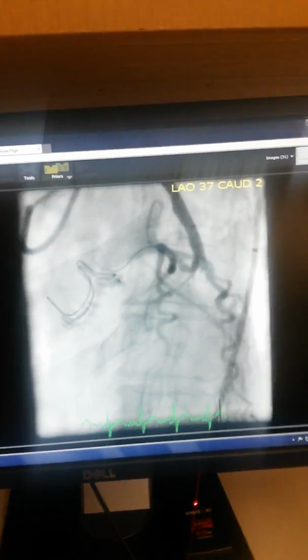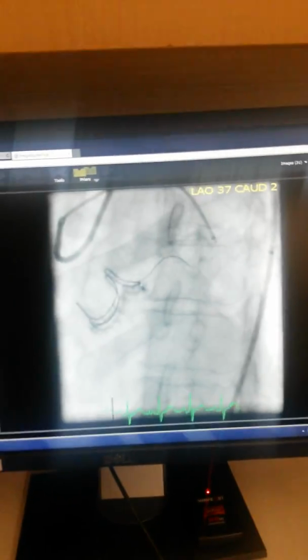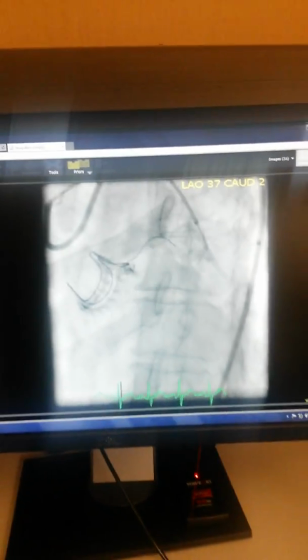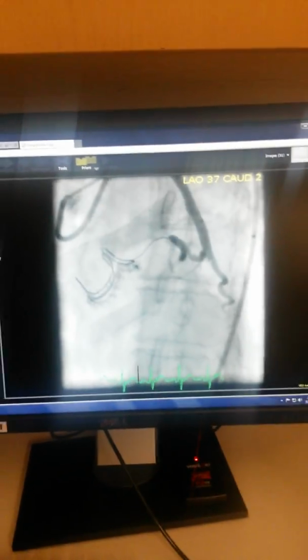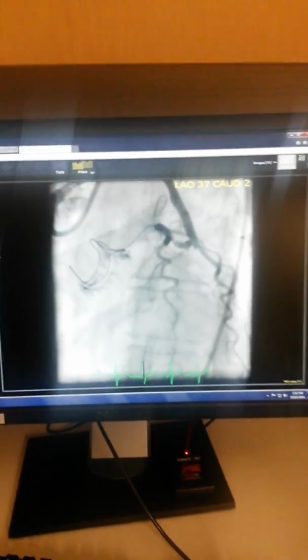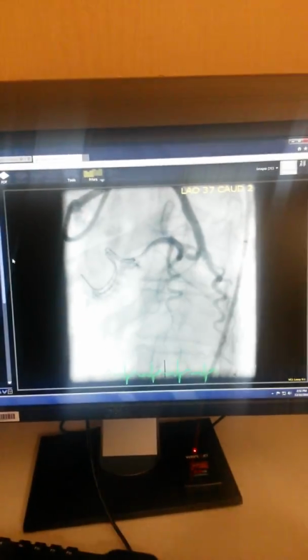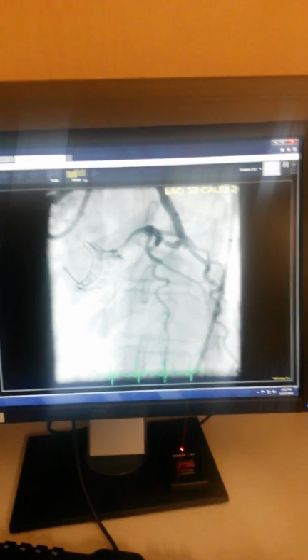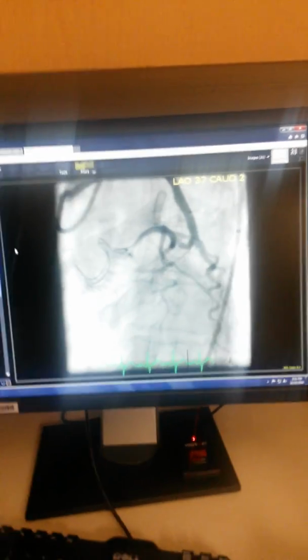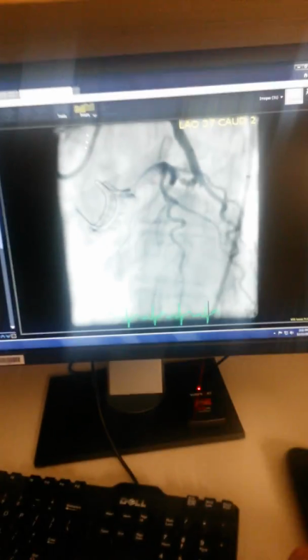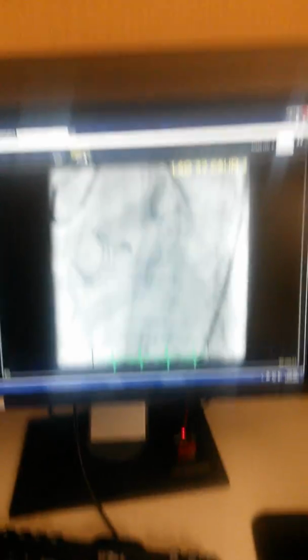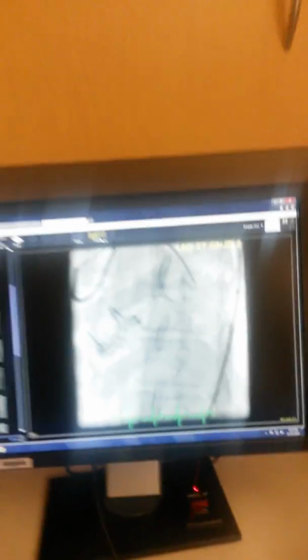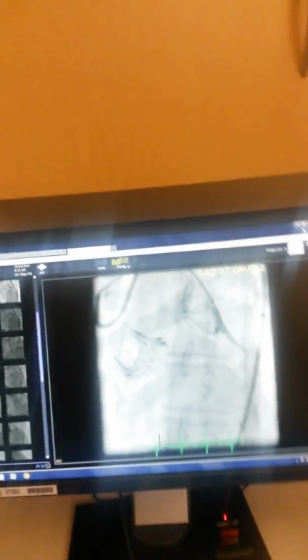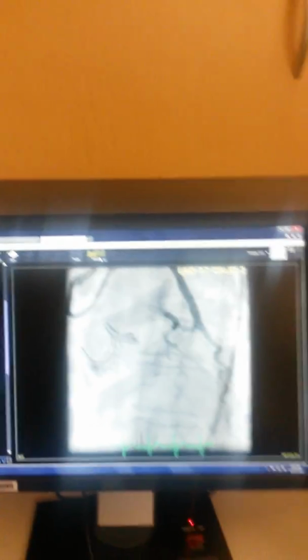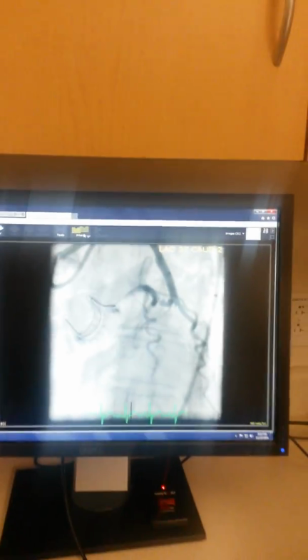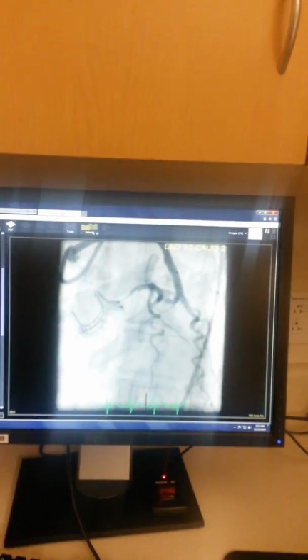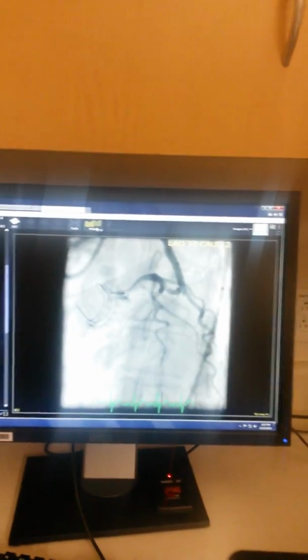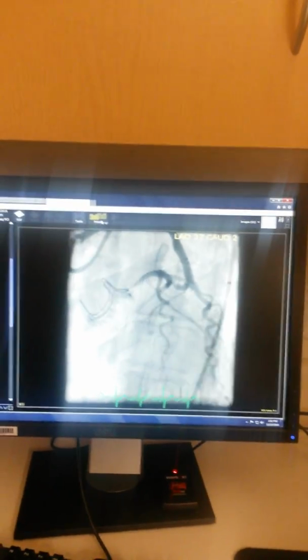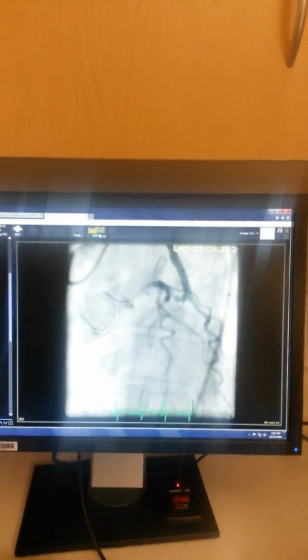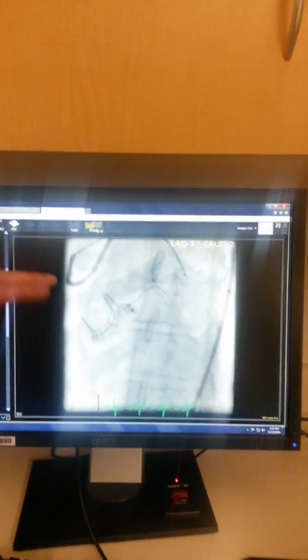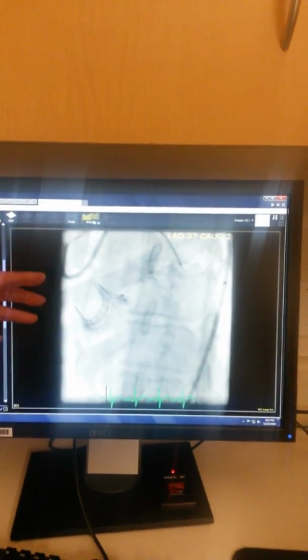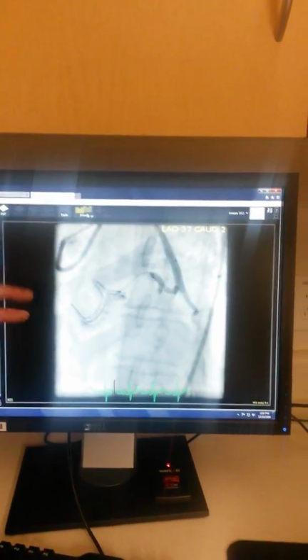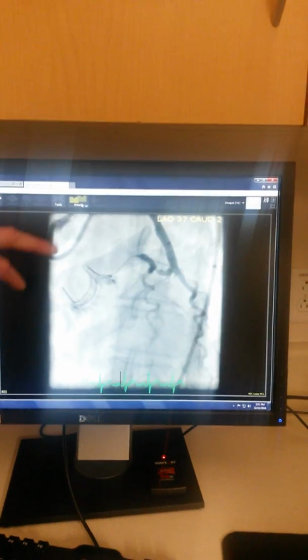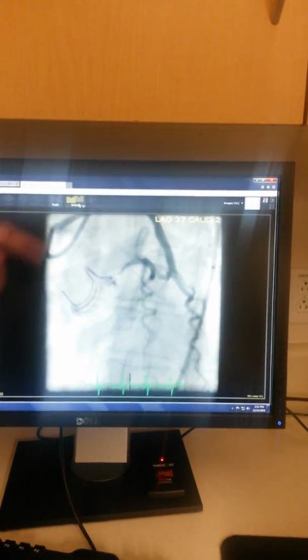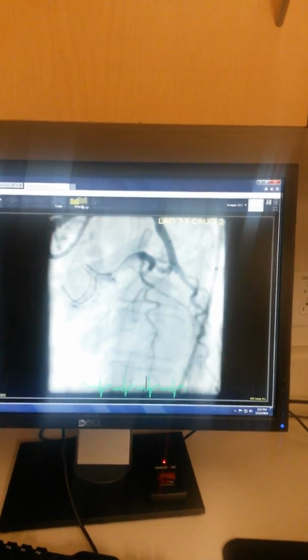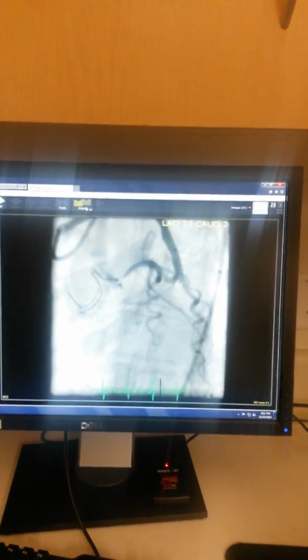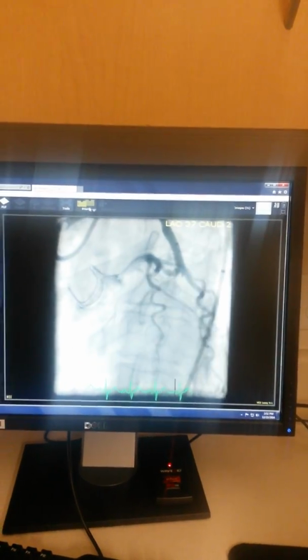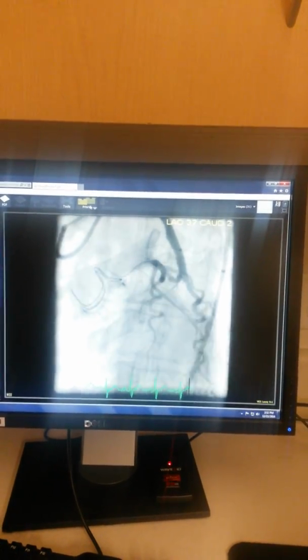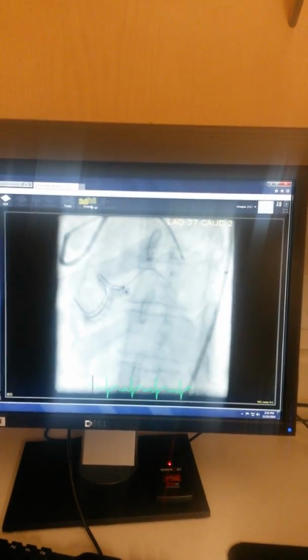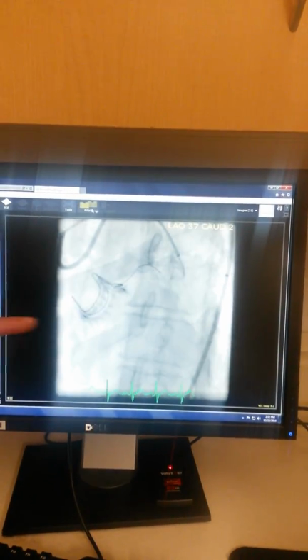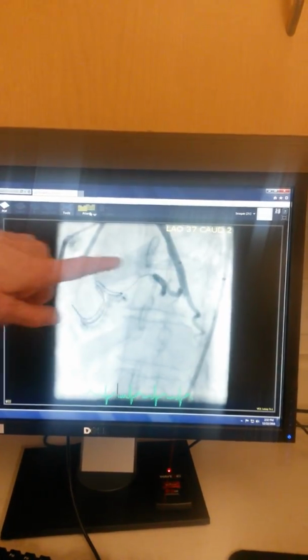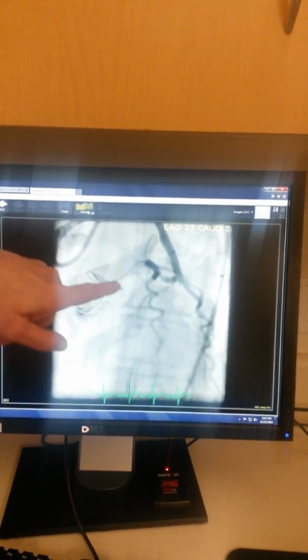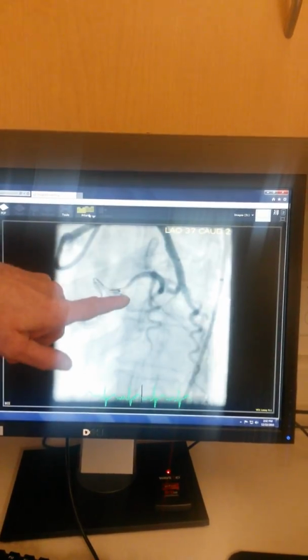So now let me show you. We have our landmarks, and what we're going to do is base the placement of the stent on our landmarks — not what we see angiographically, not where we see the contrast.